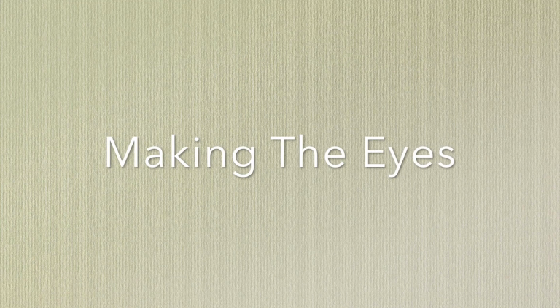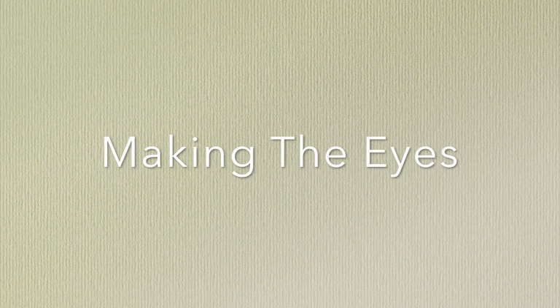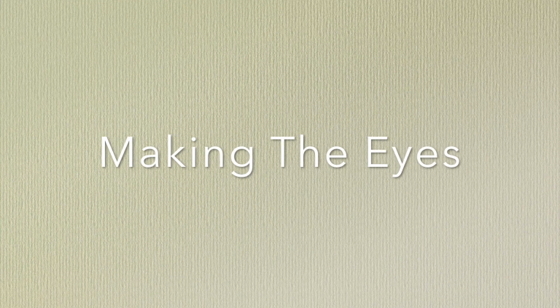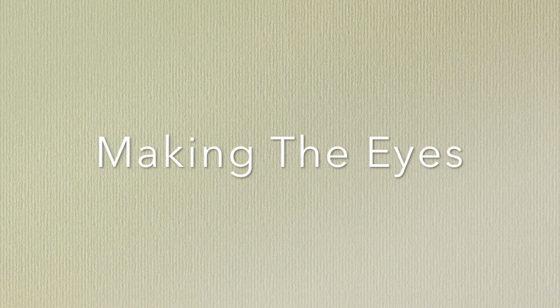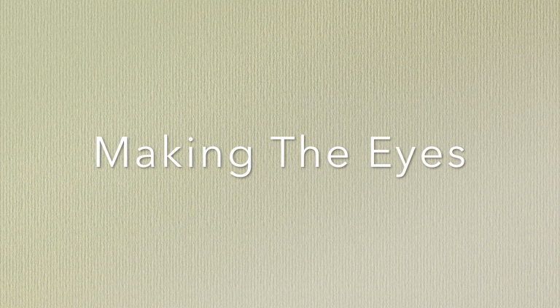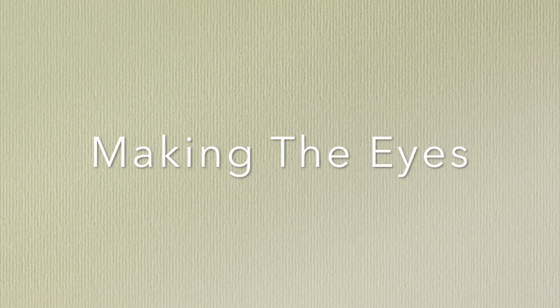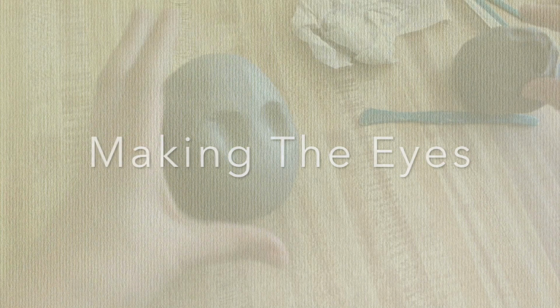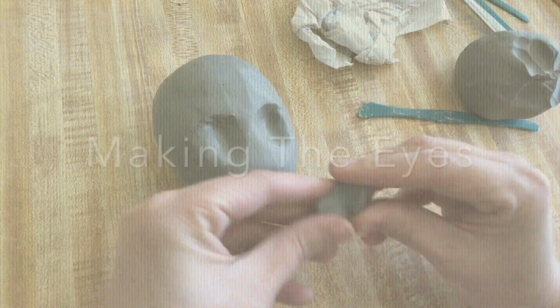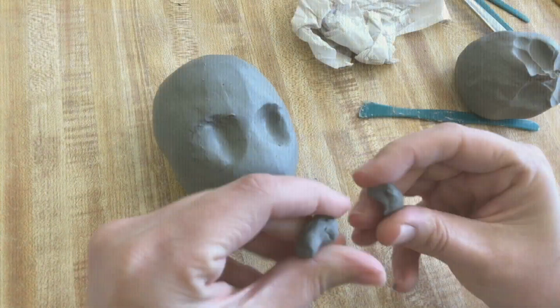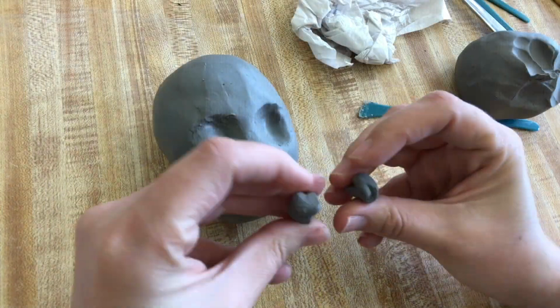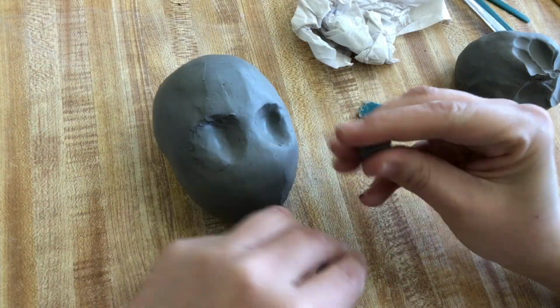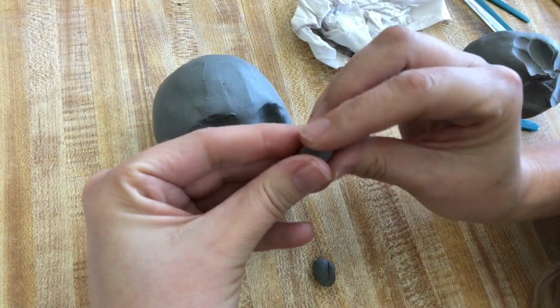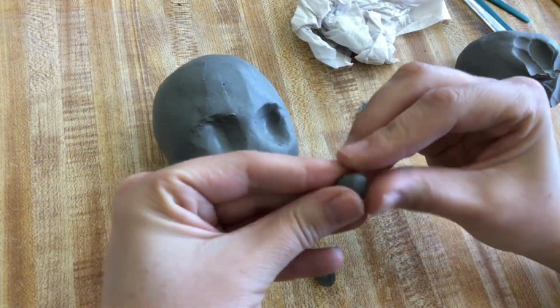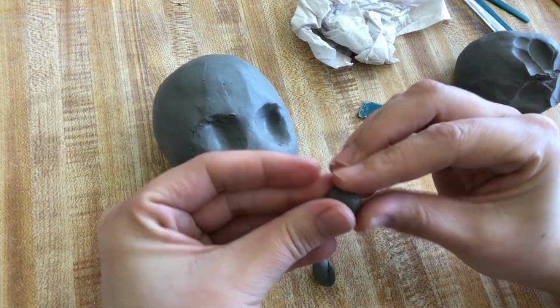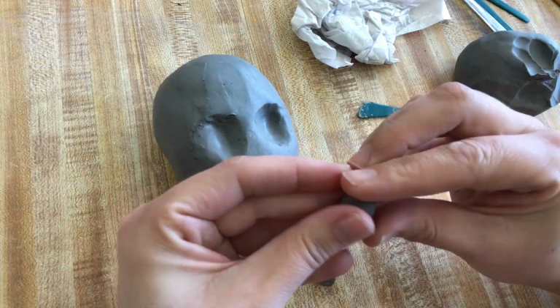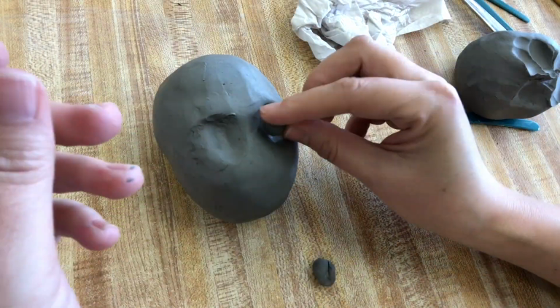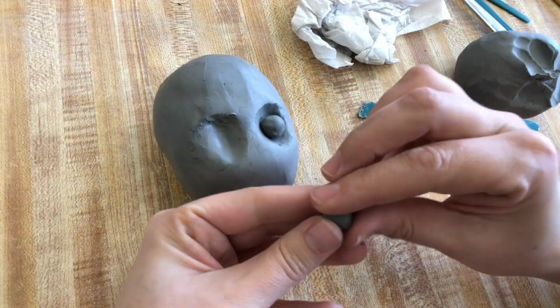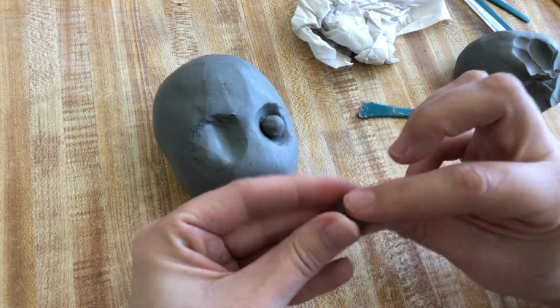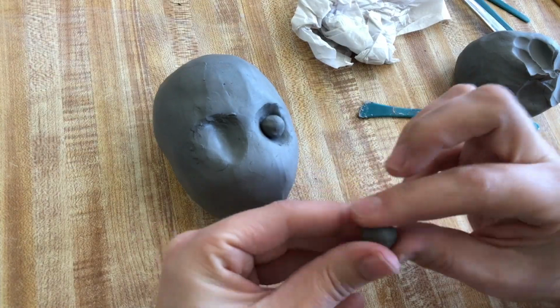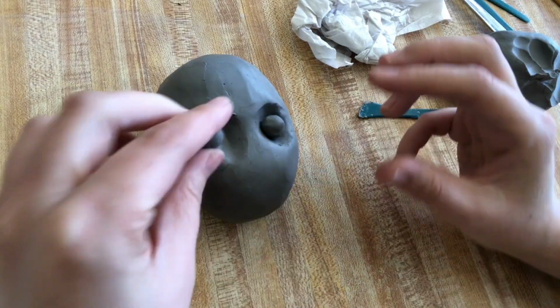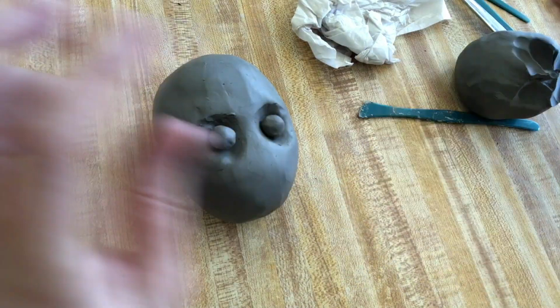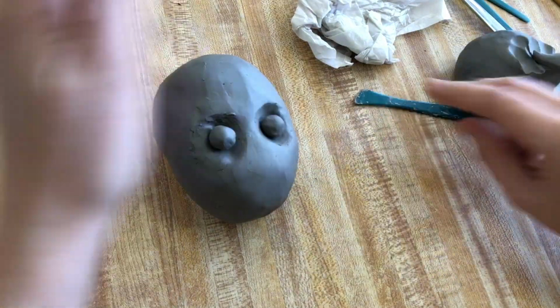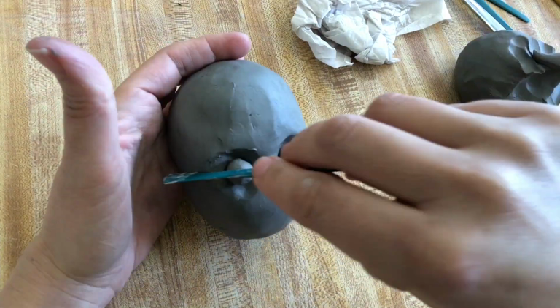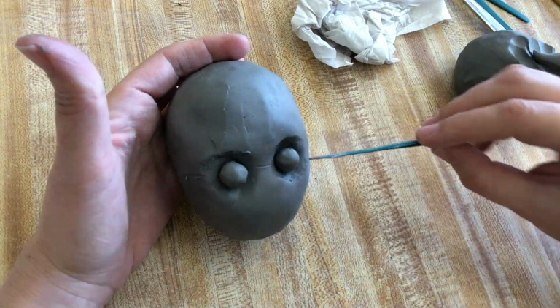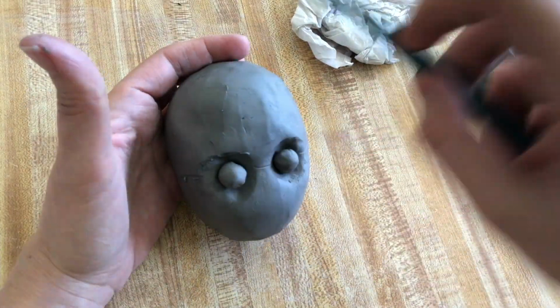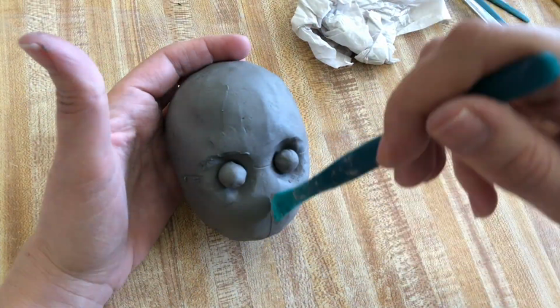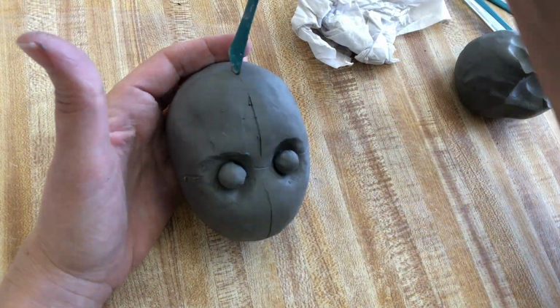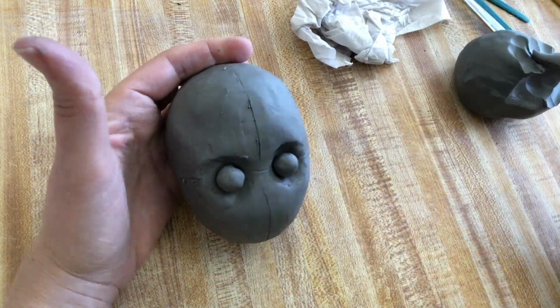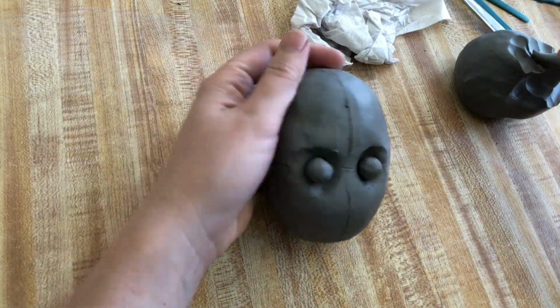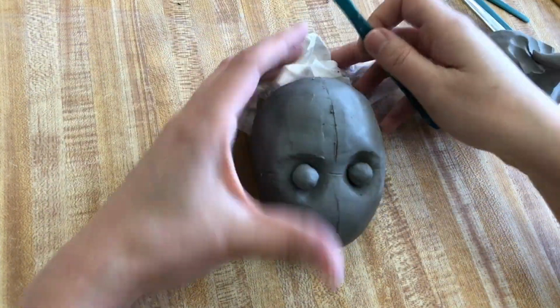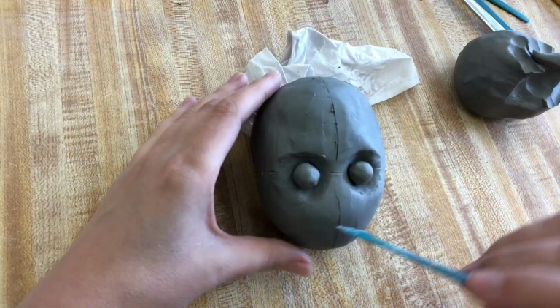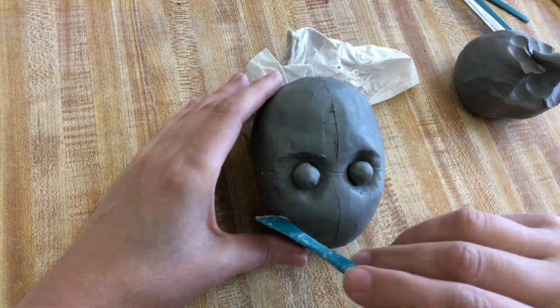Next, make the eyes. Take two equal-size pieces of clay, roll them into balls, and place them on the head.